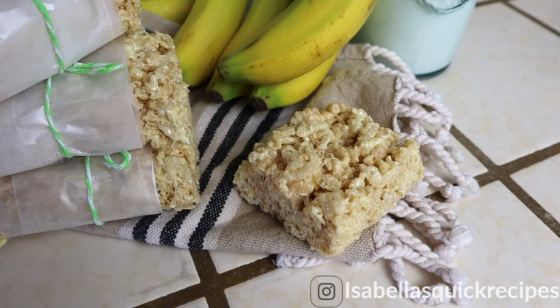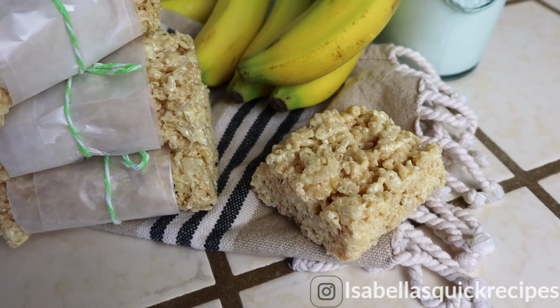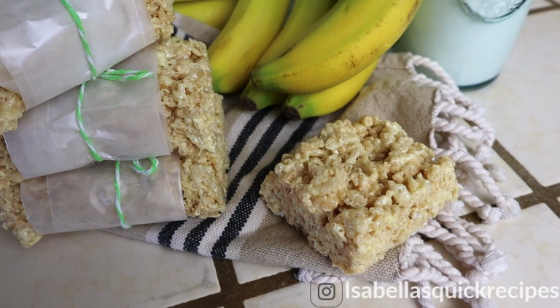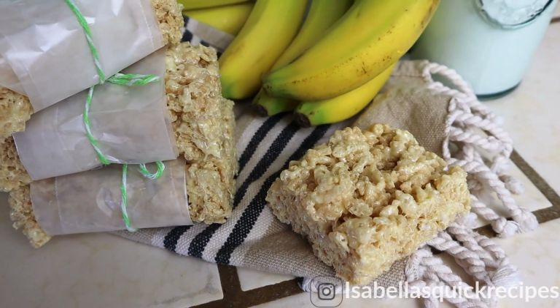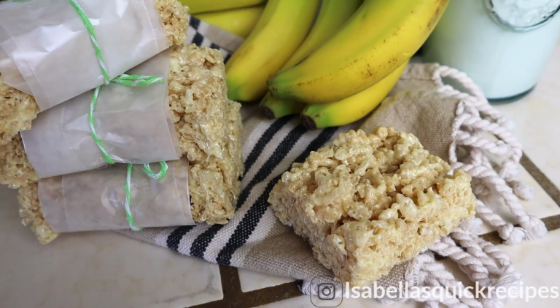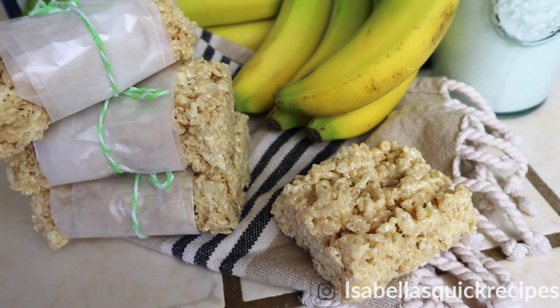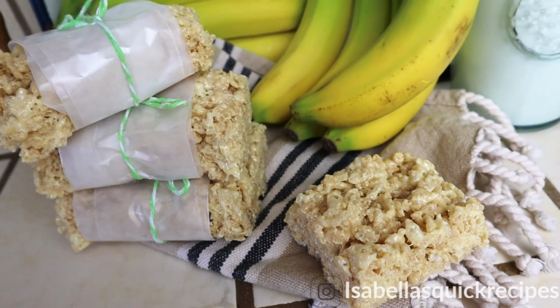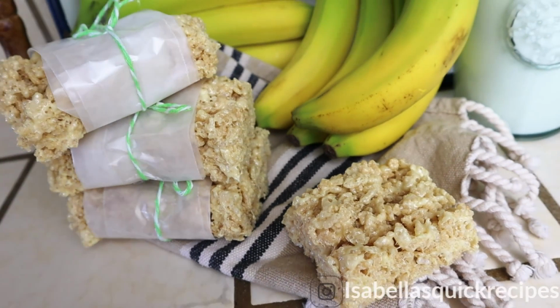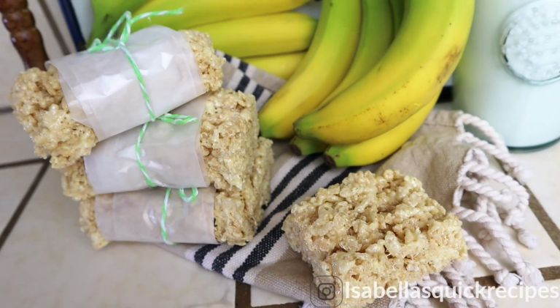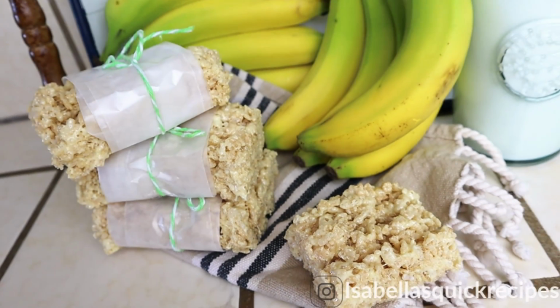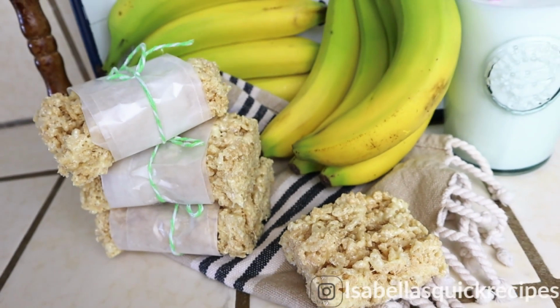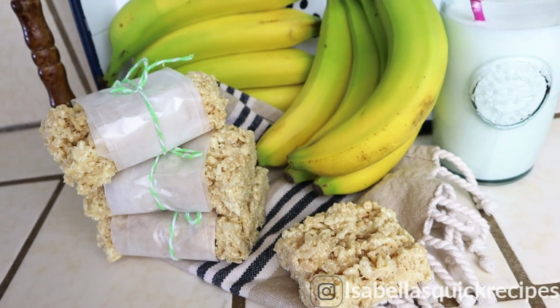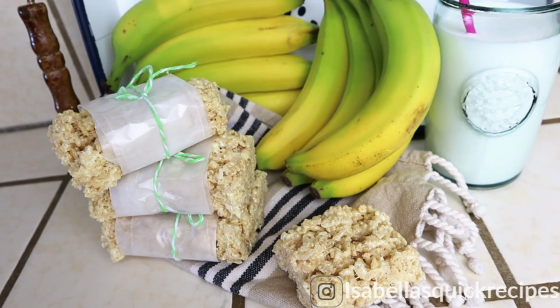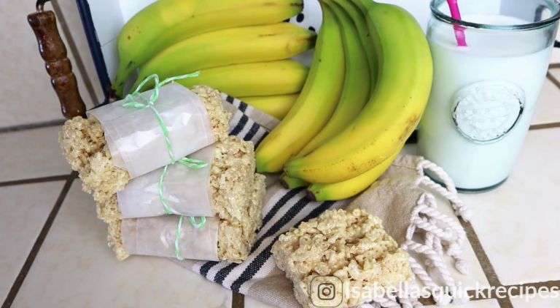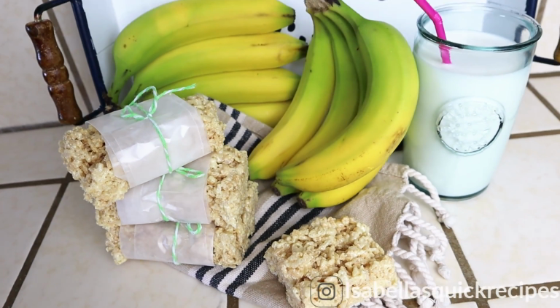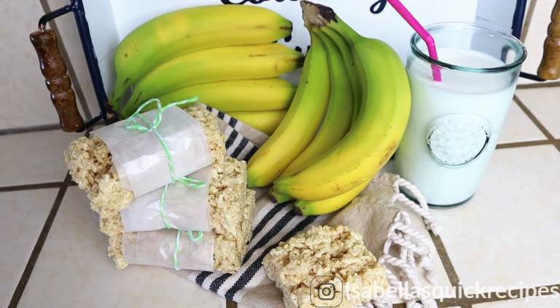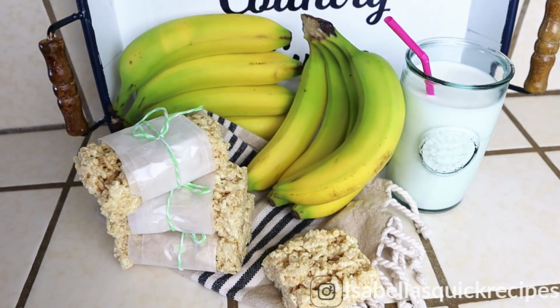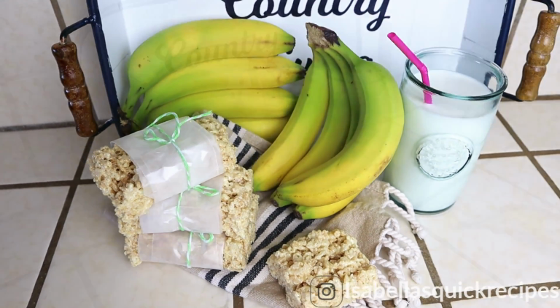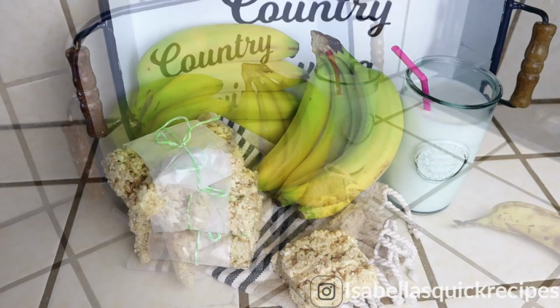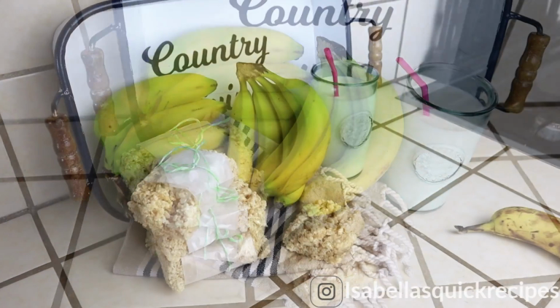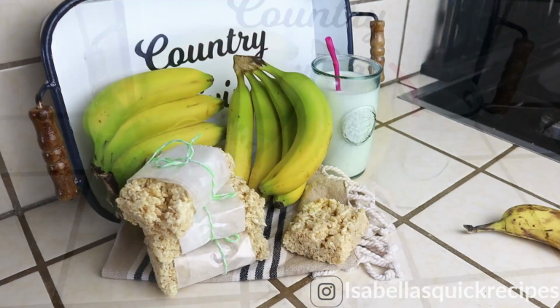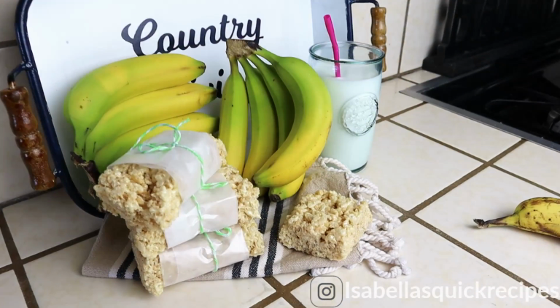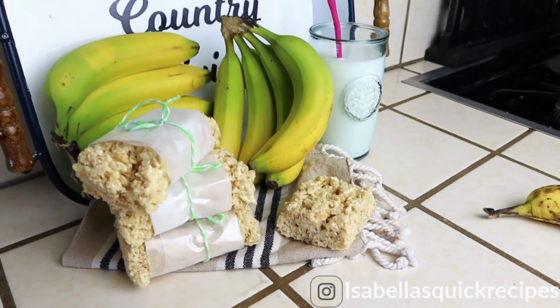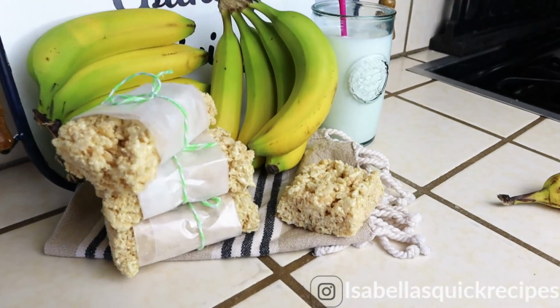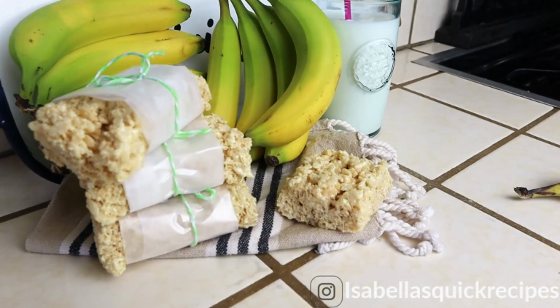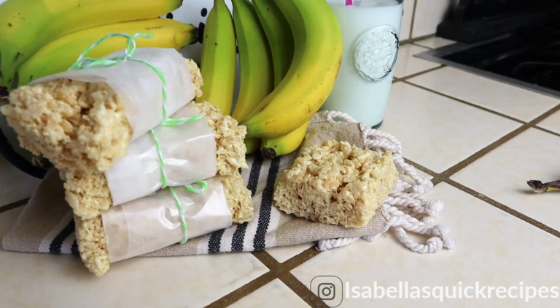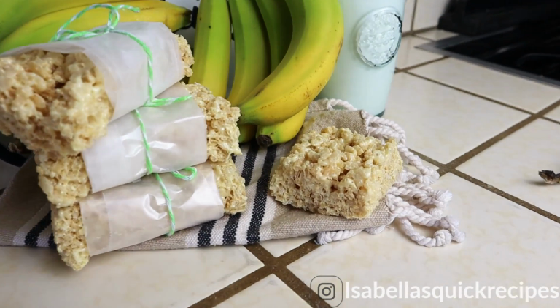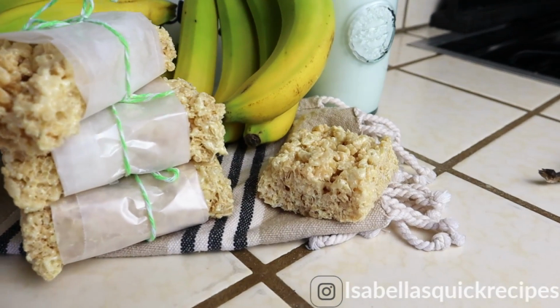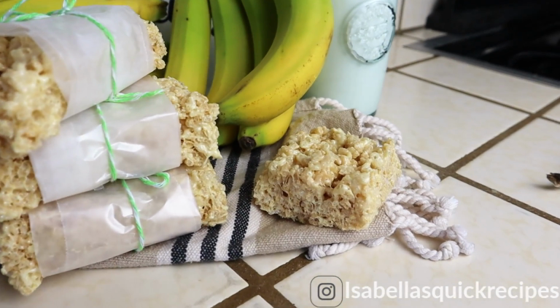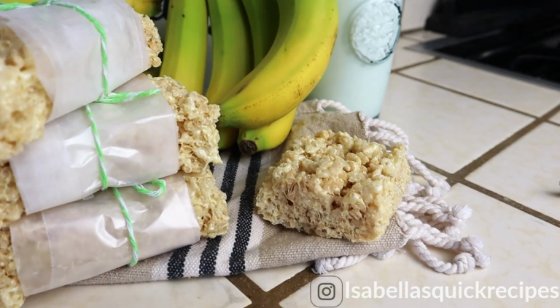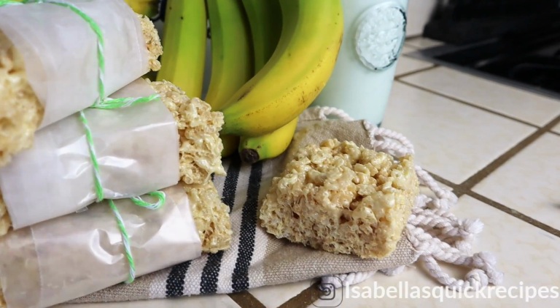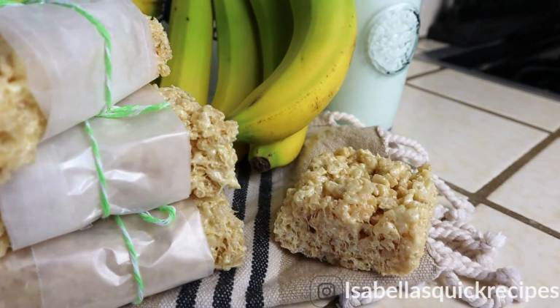Hey guys, welcome back! Today I'm going to show you how to make these ever so delicious banana rice krispies treats, which are jam-packed full of flavors. Stay tuned to see how they're done.